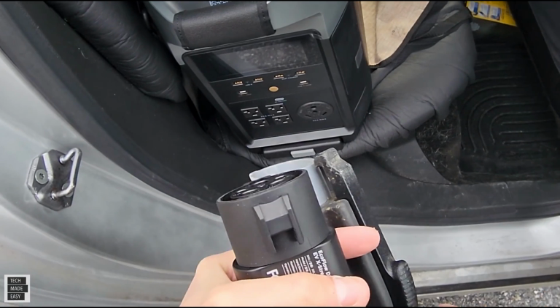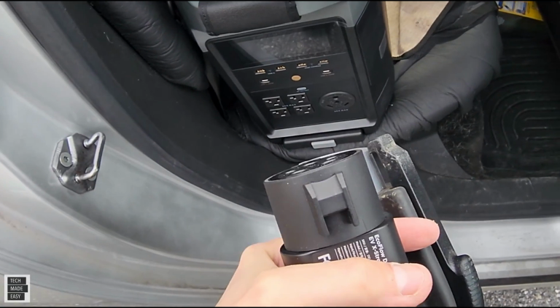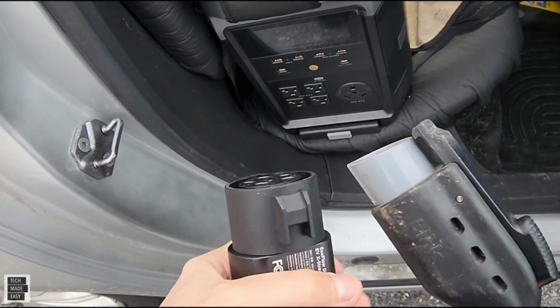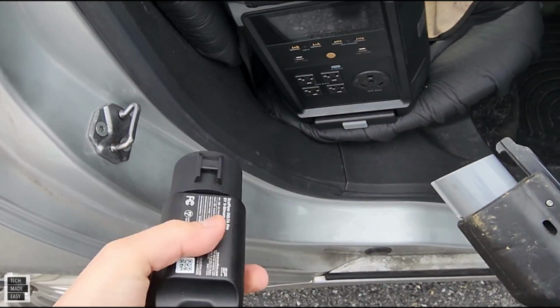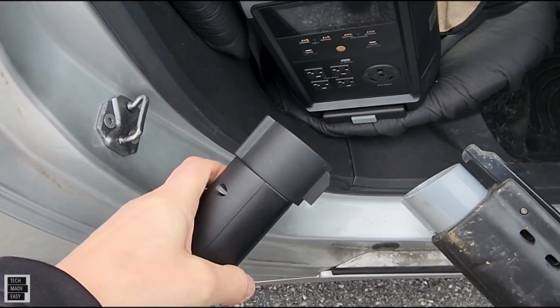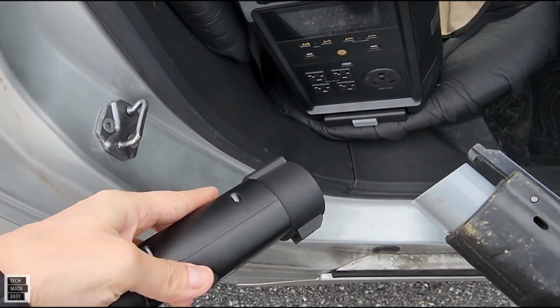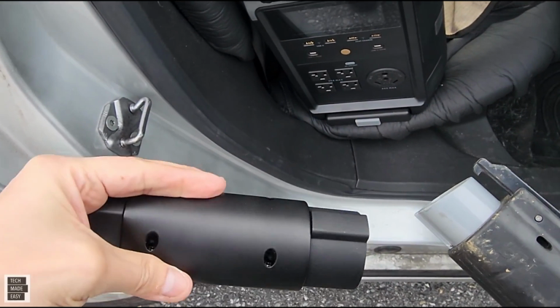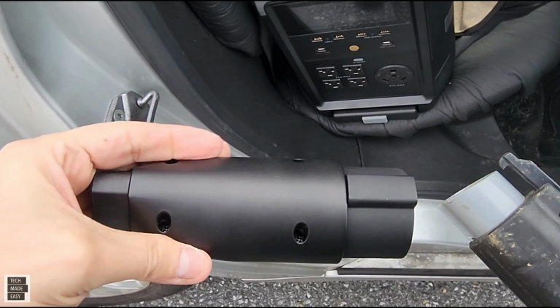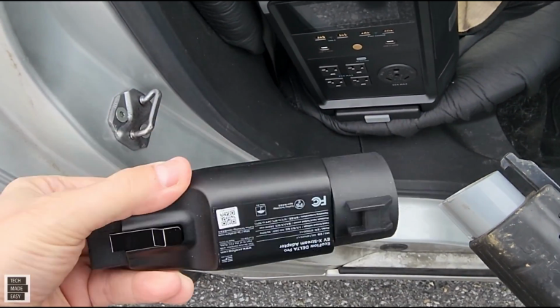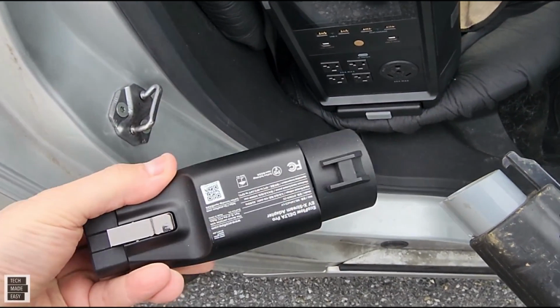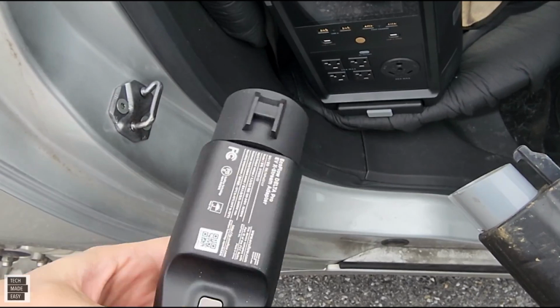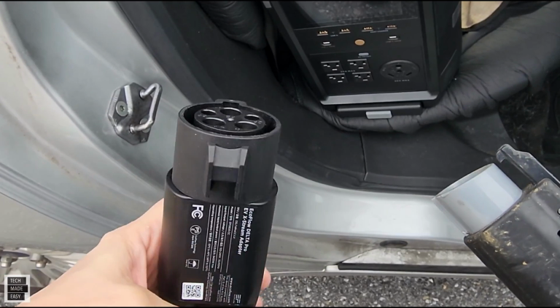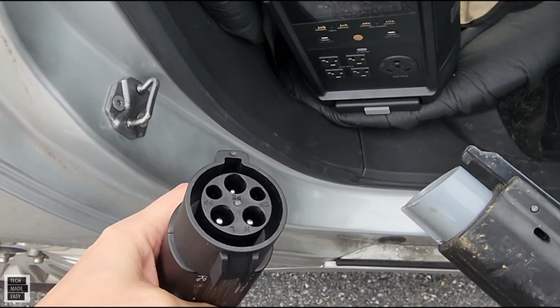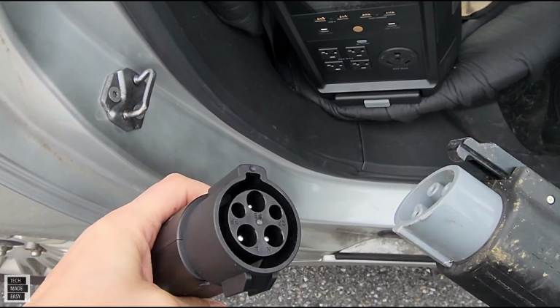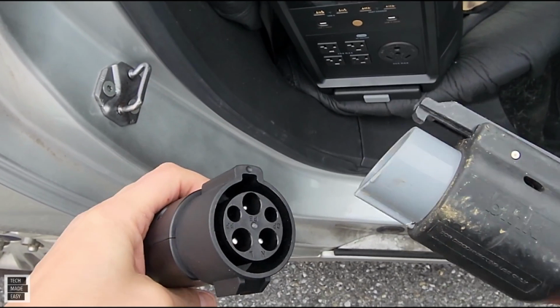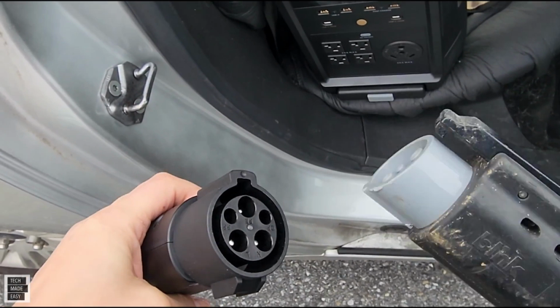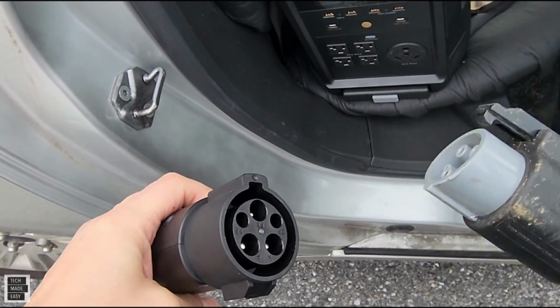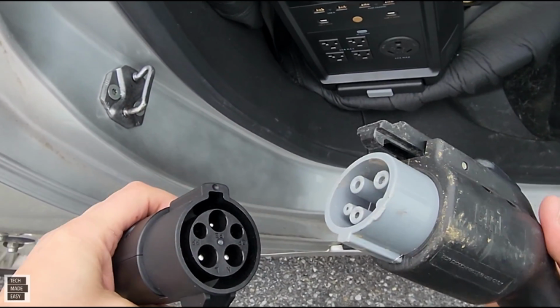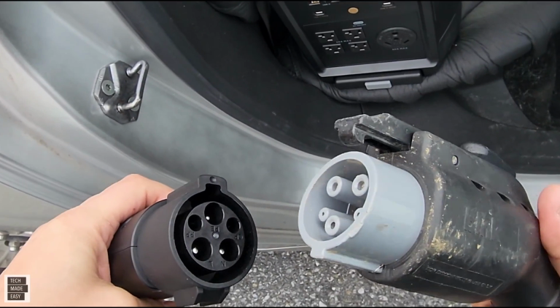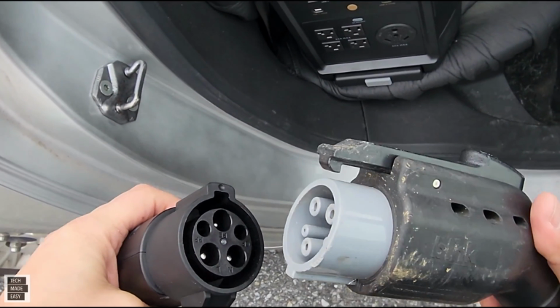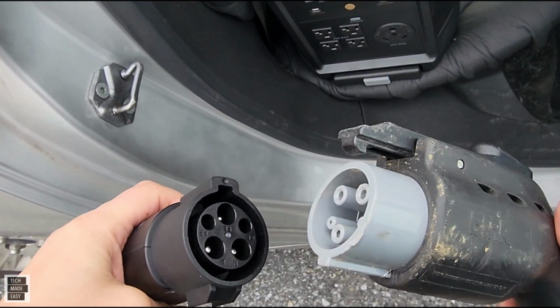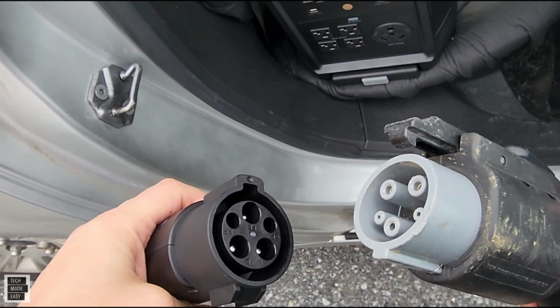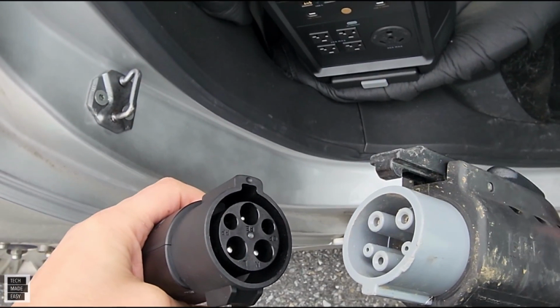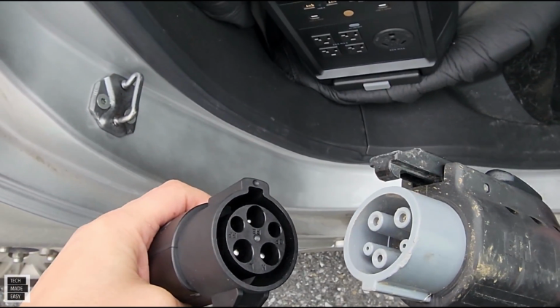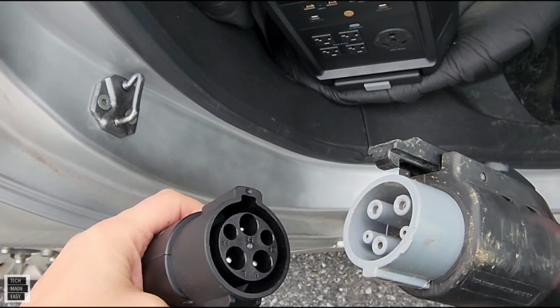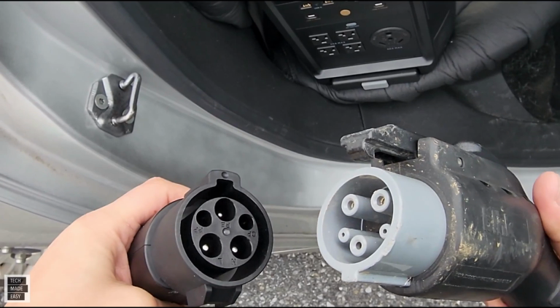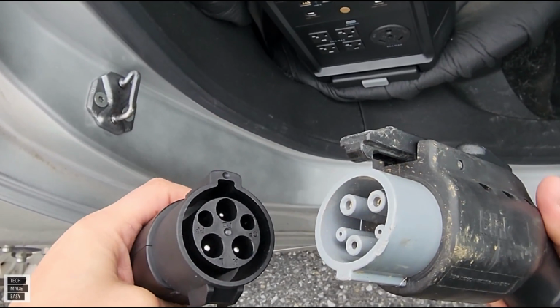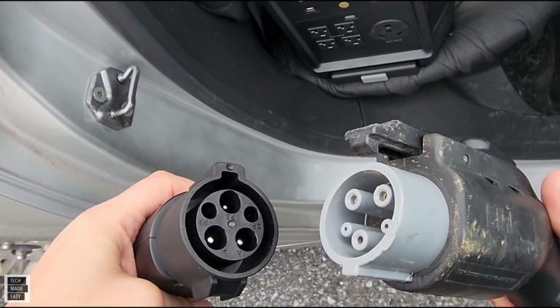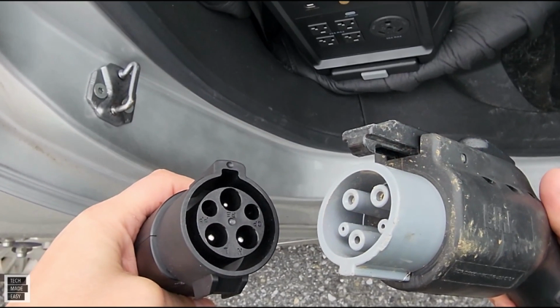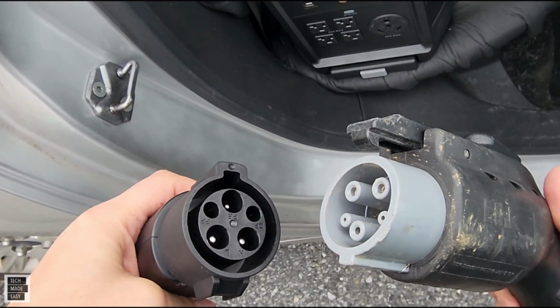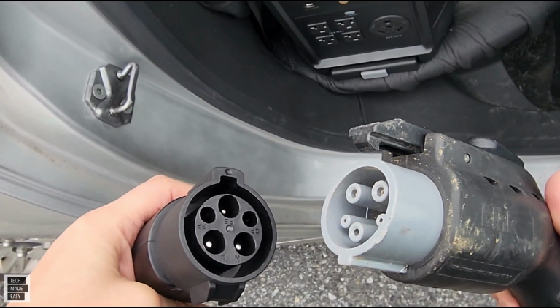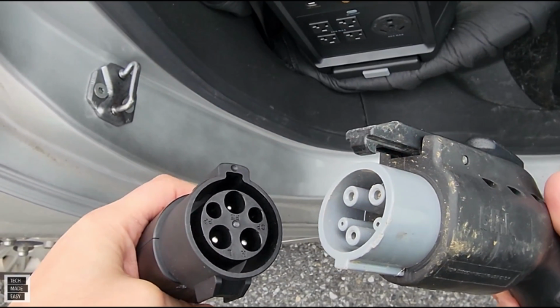The EcoFlow adapter will actually connect to this J1772.